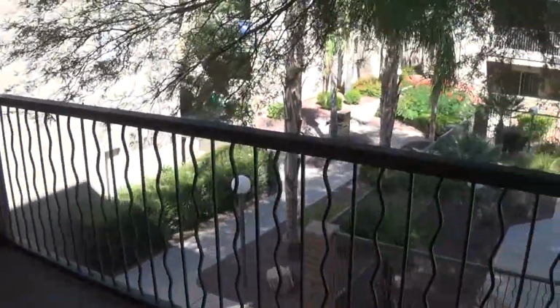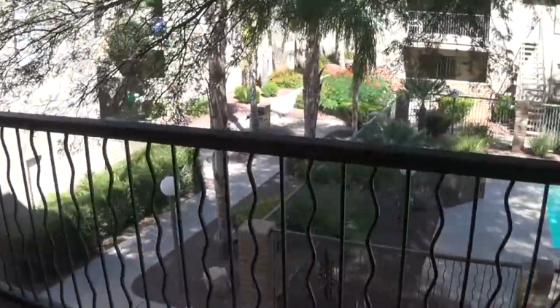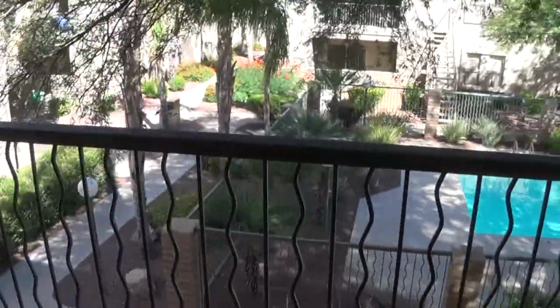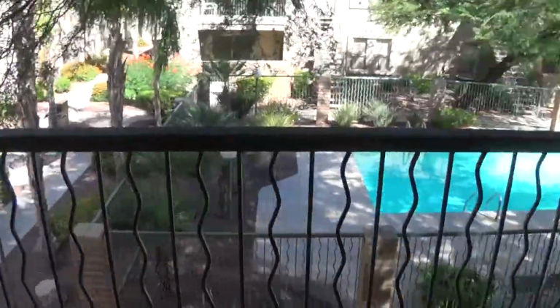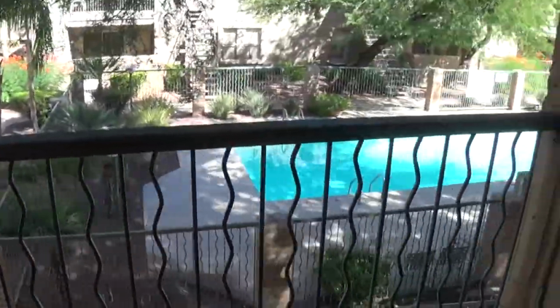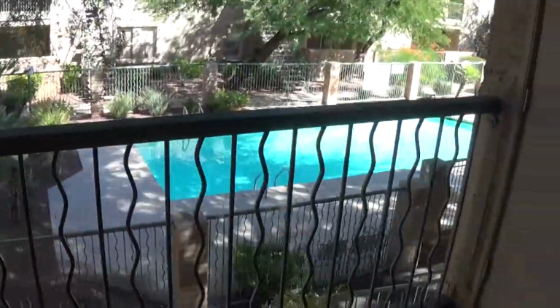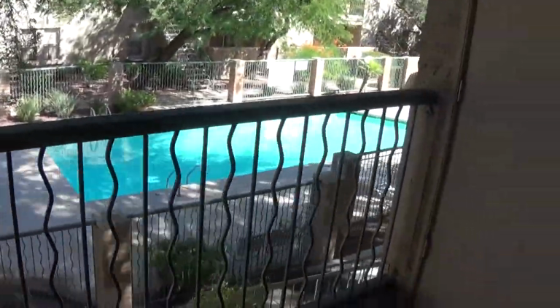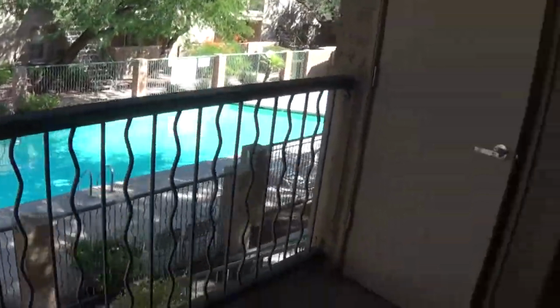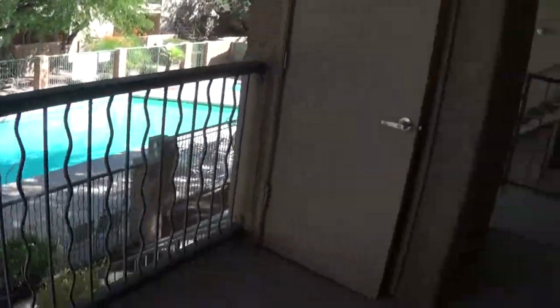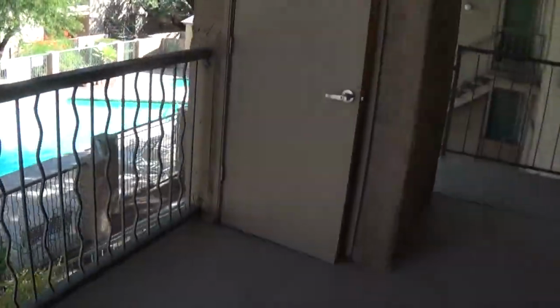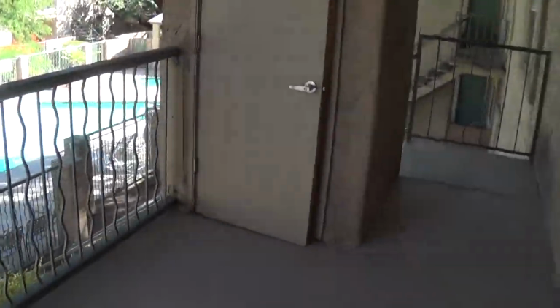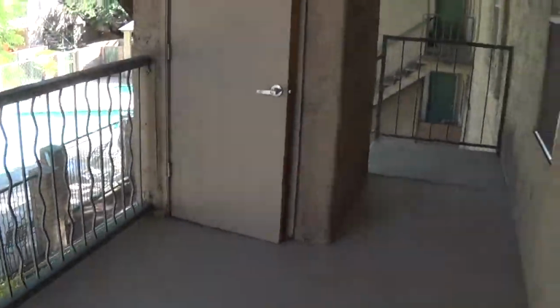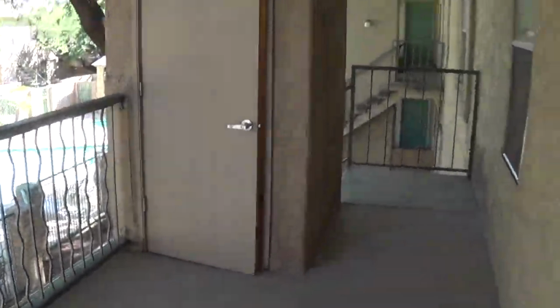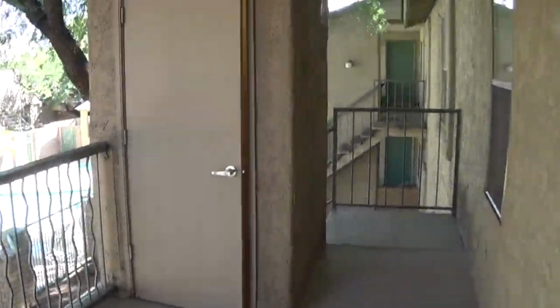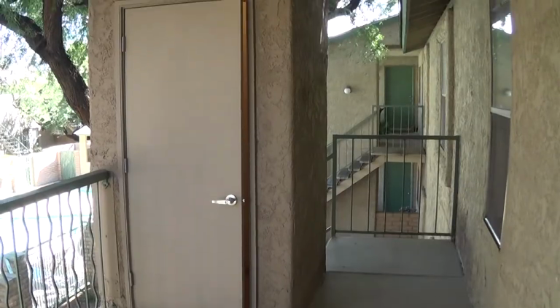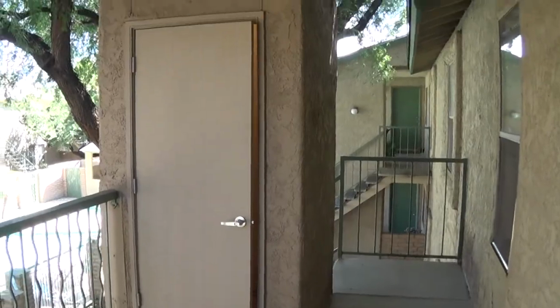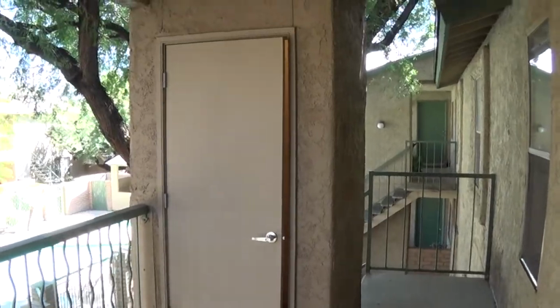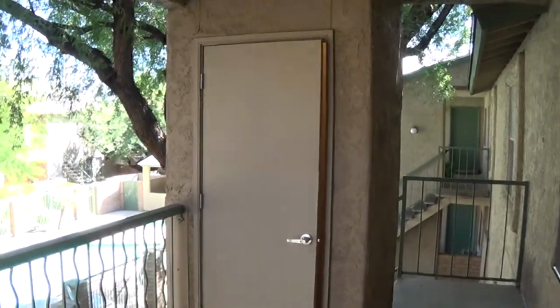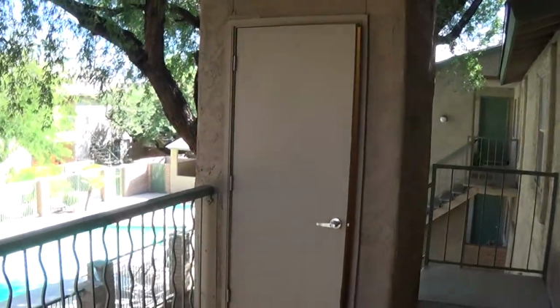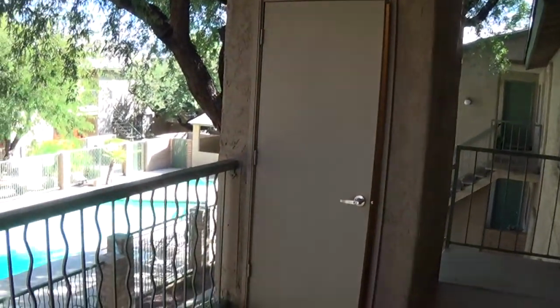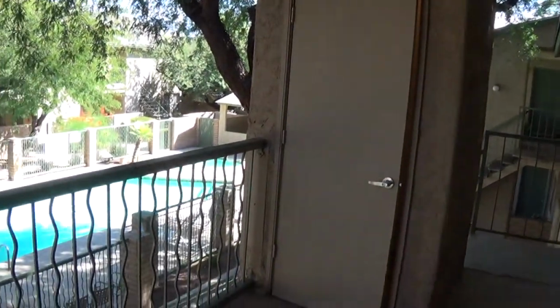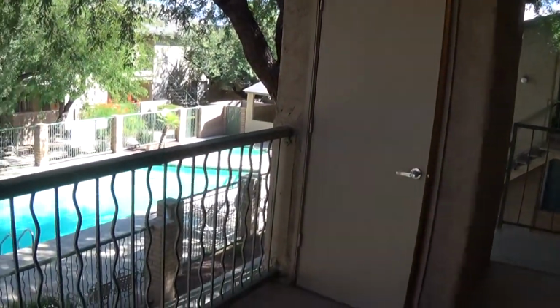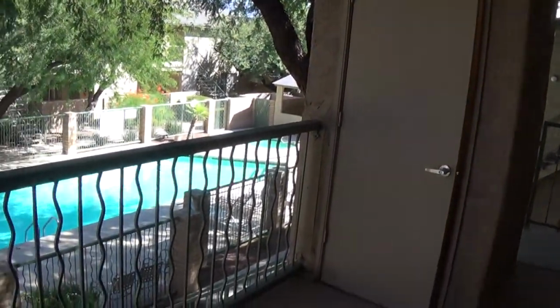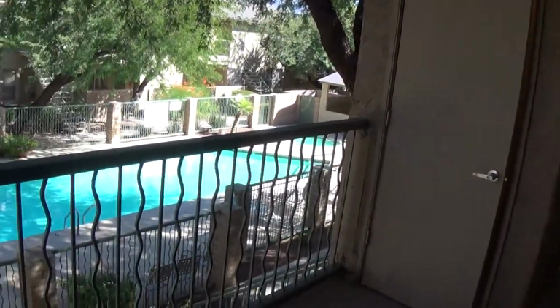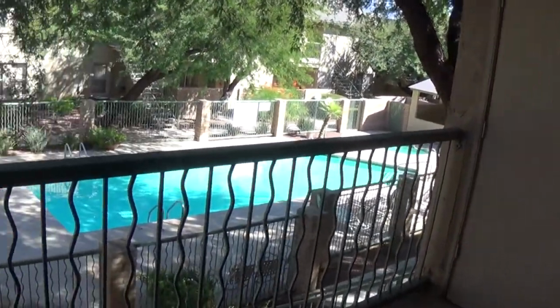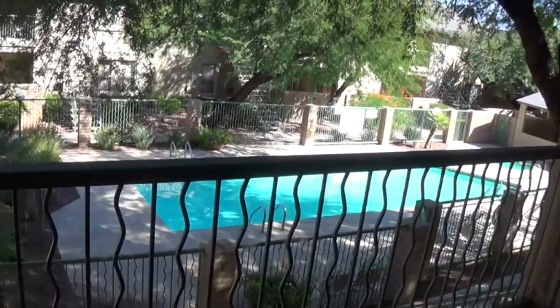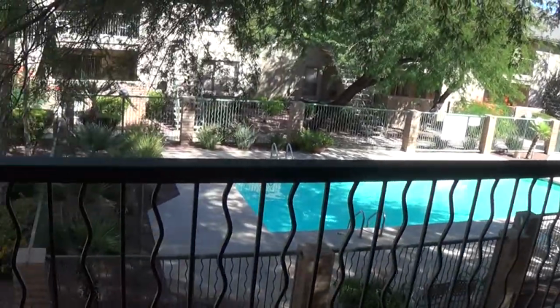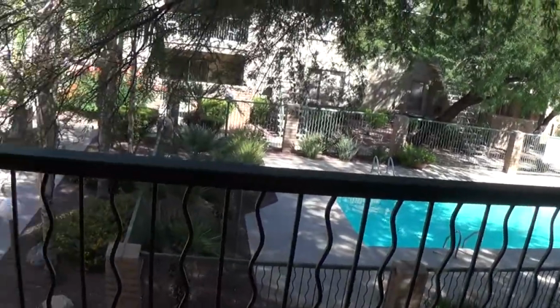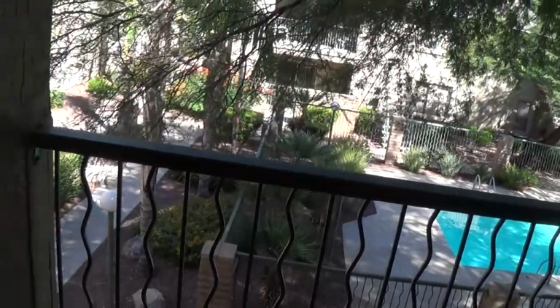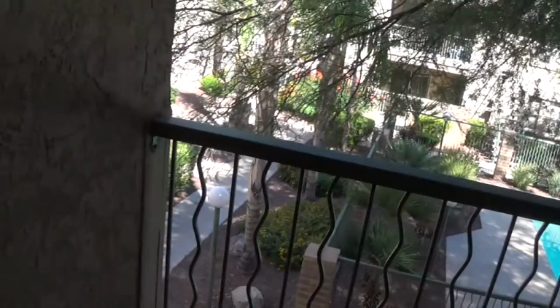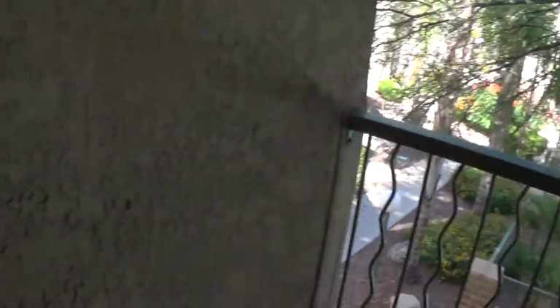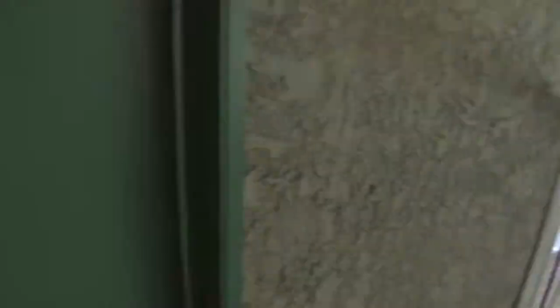All of our upstairs units have these wonderful front landing areas, outside storage room, and private front staircases.